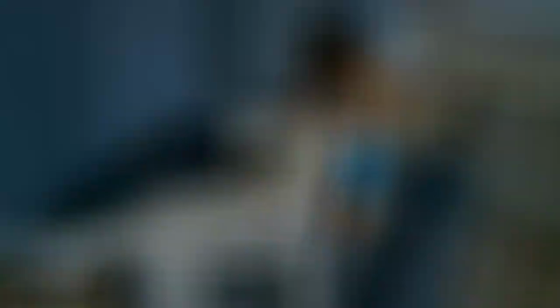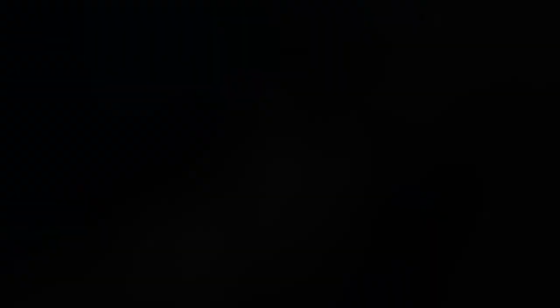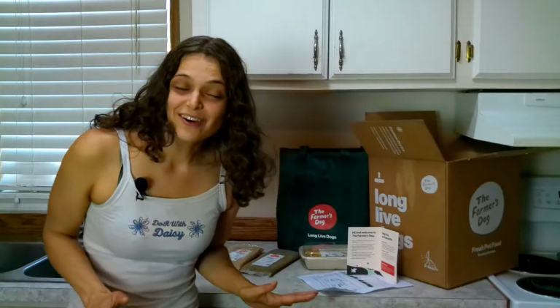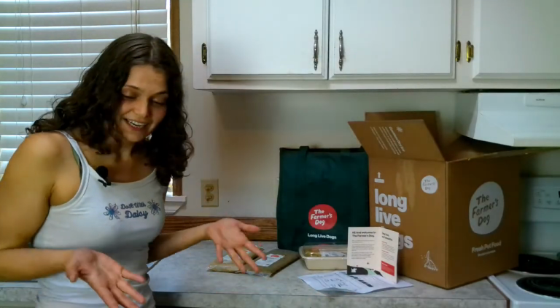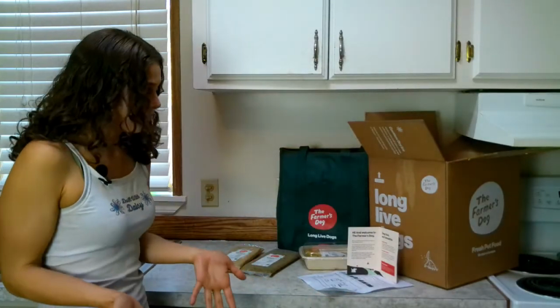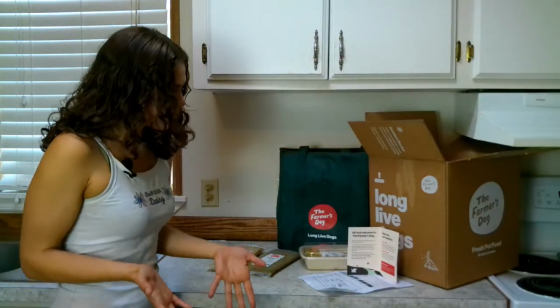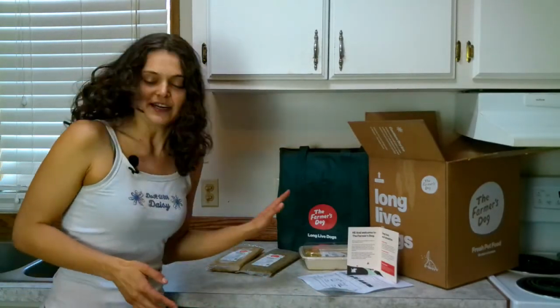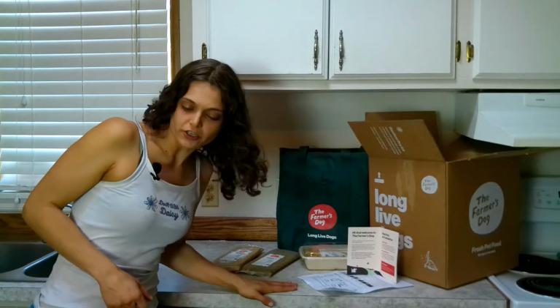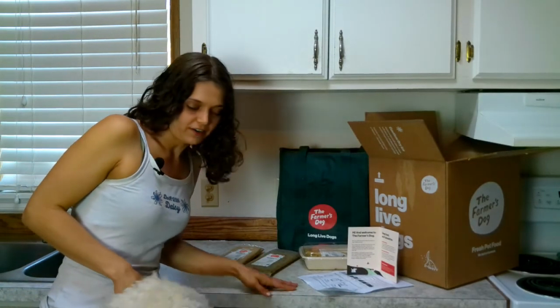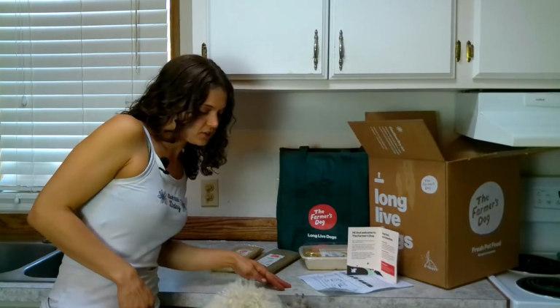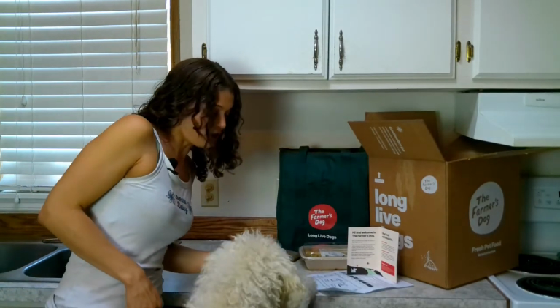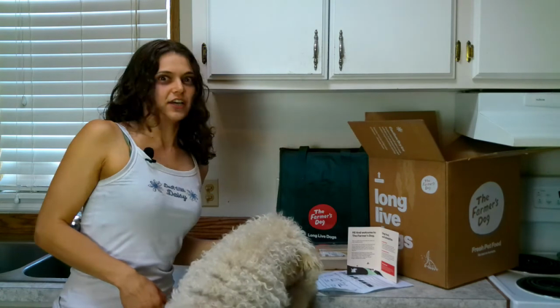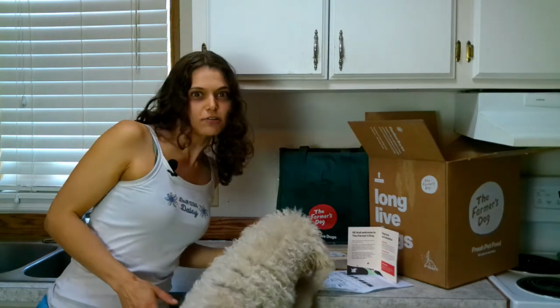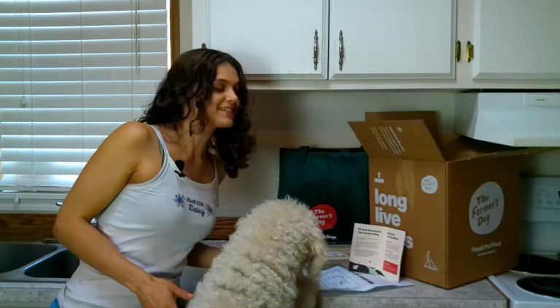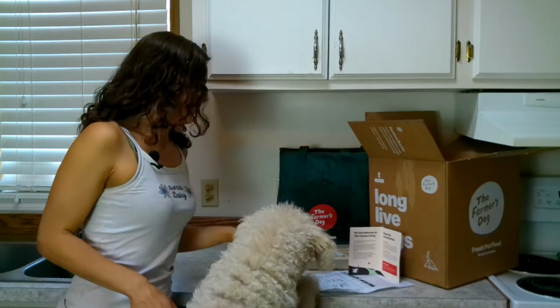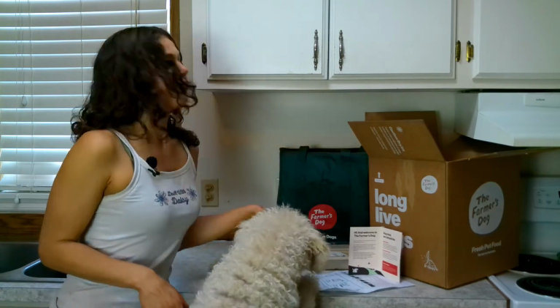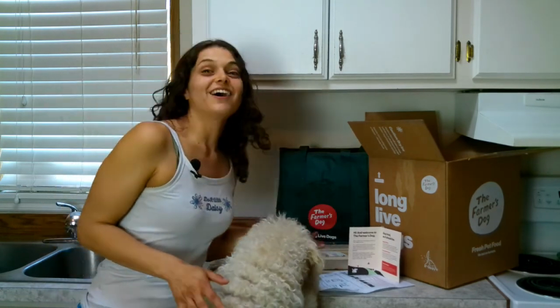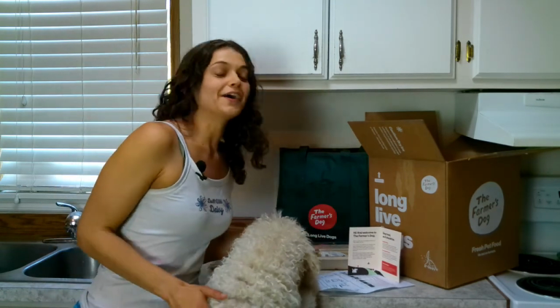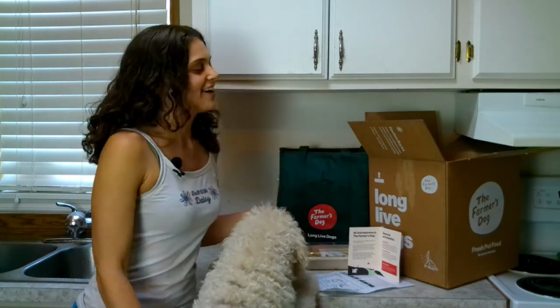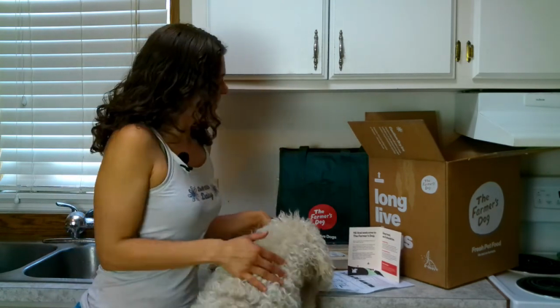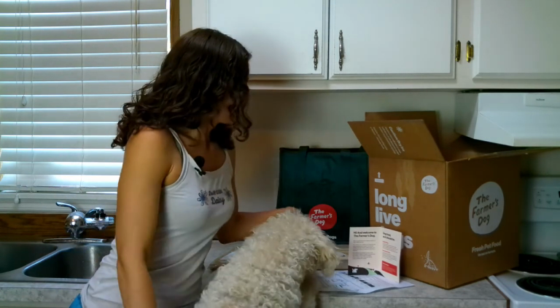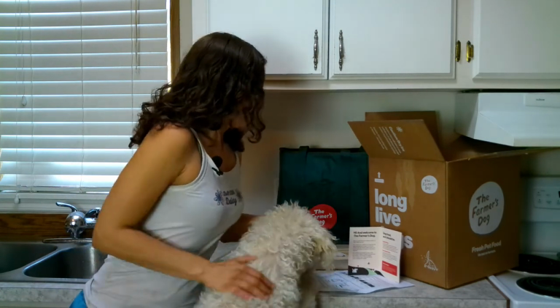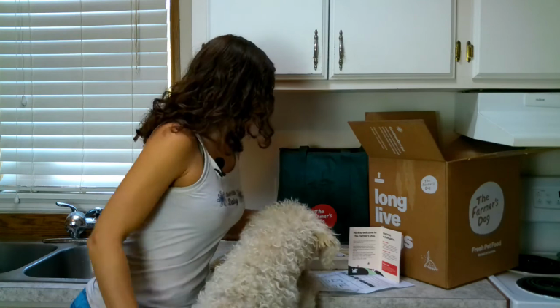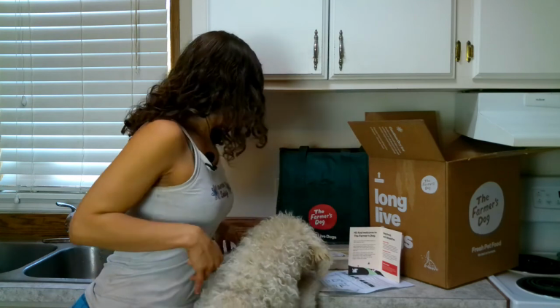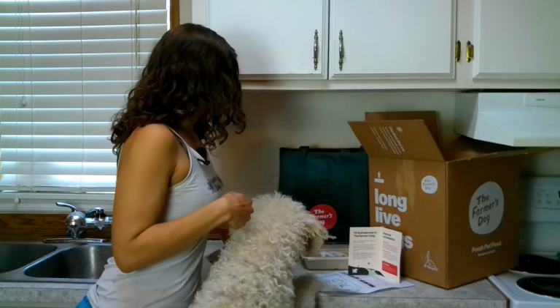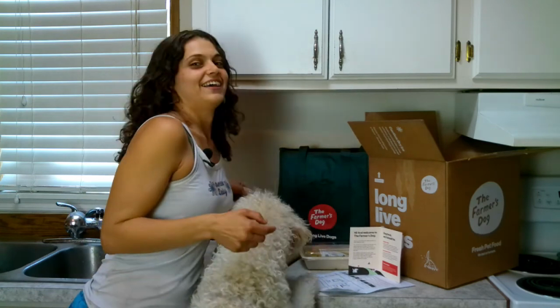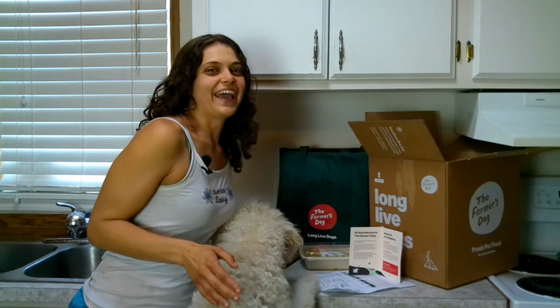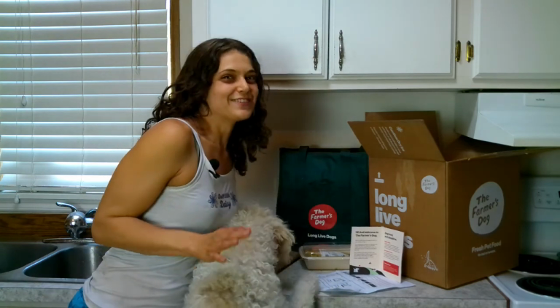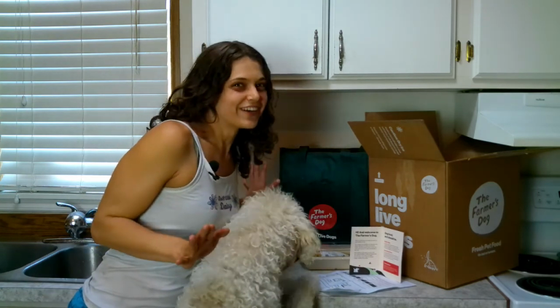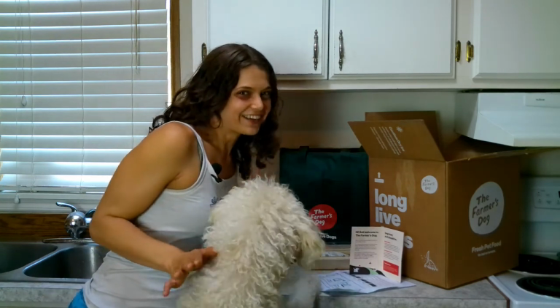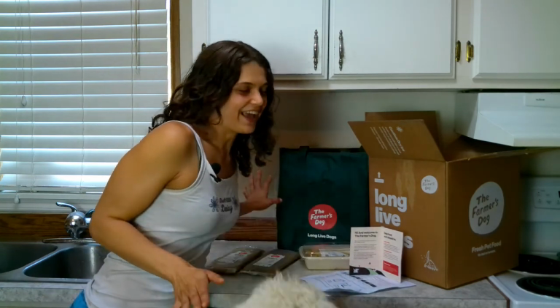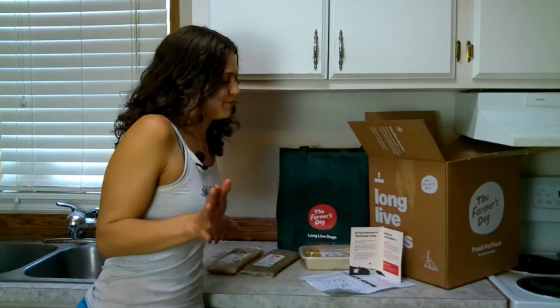I am so excited, Waffles is so excited. We've got our Farmer's Dog now and it's more incredible than I could have ever expected.